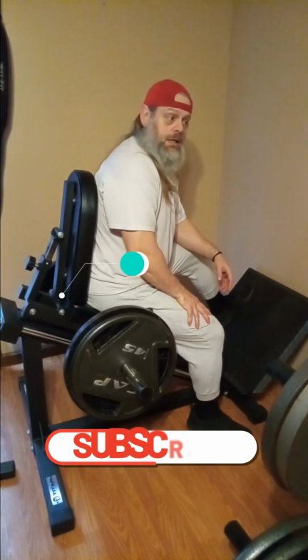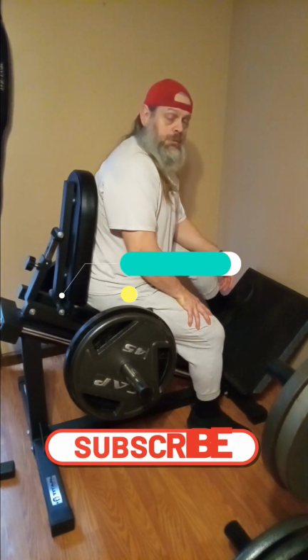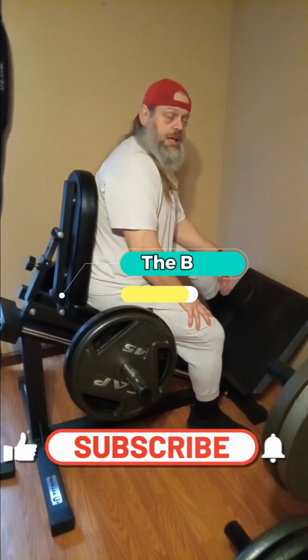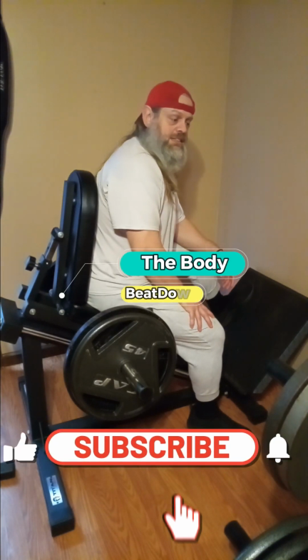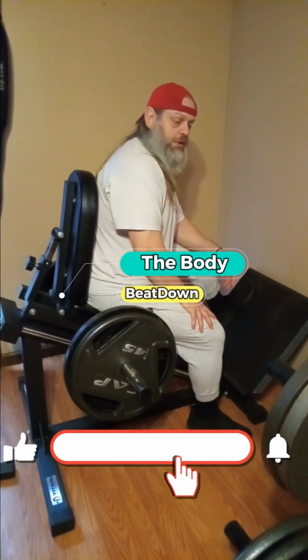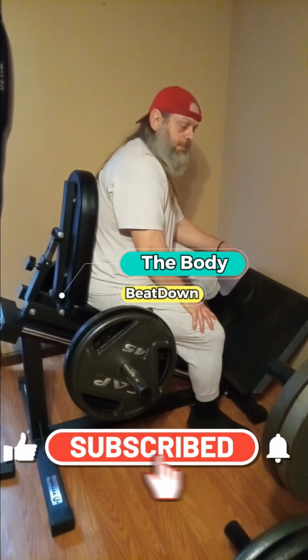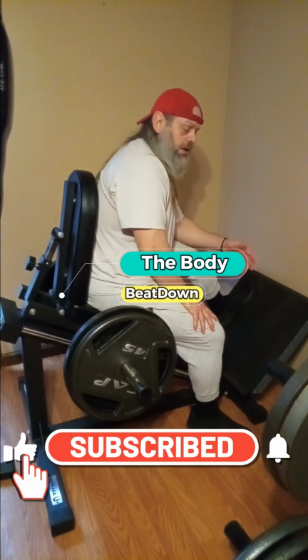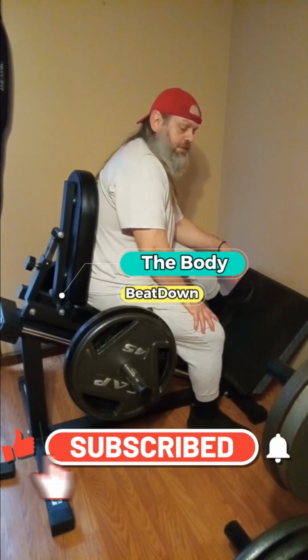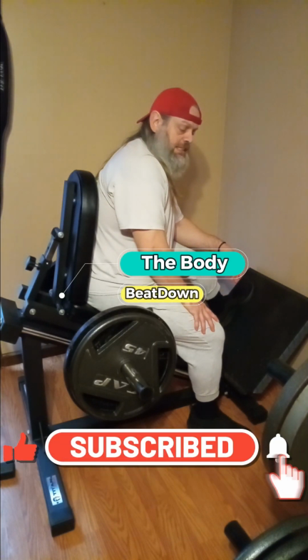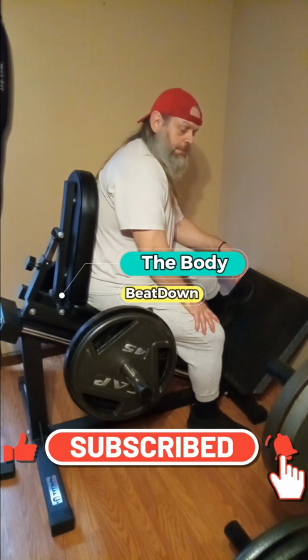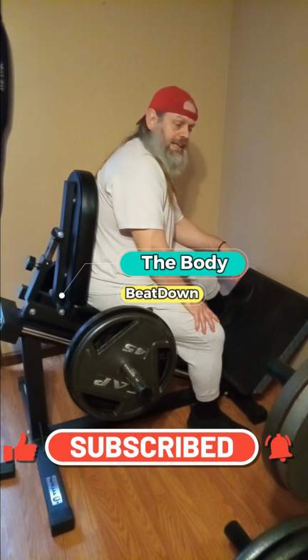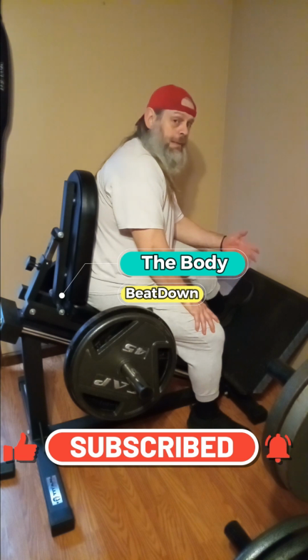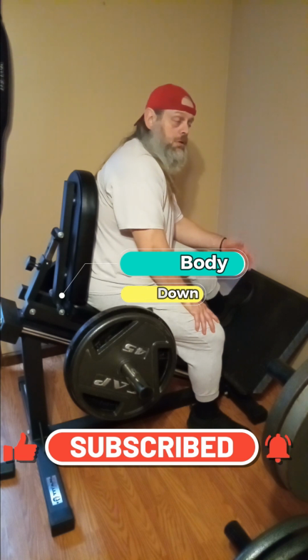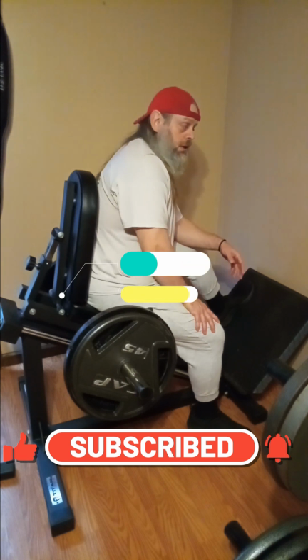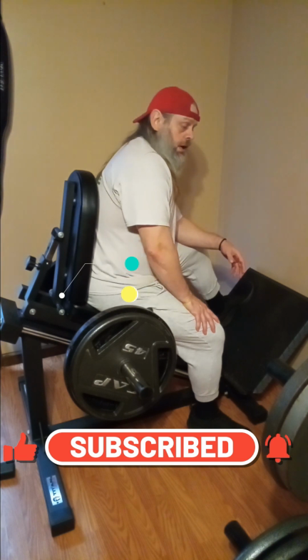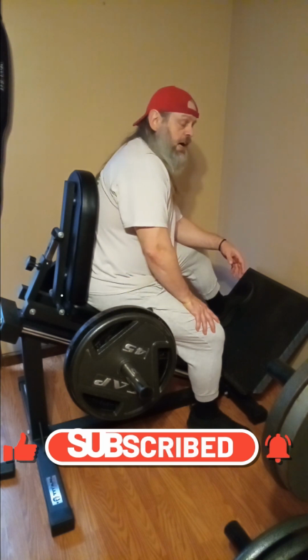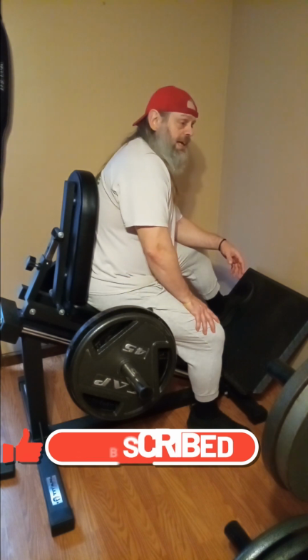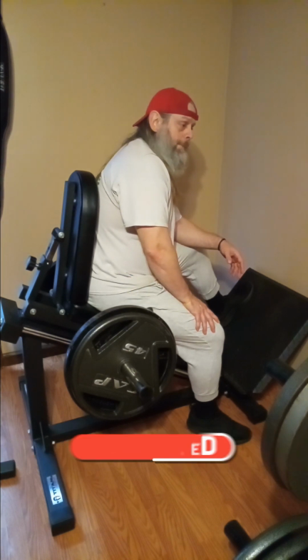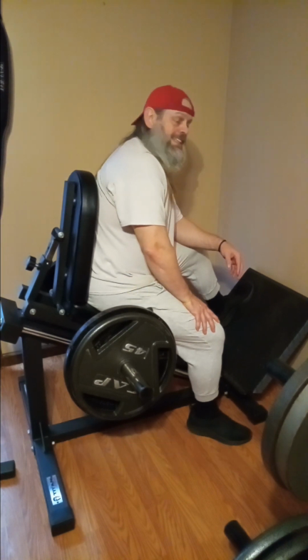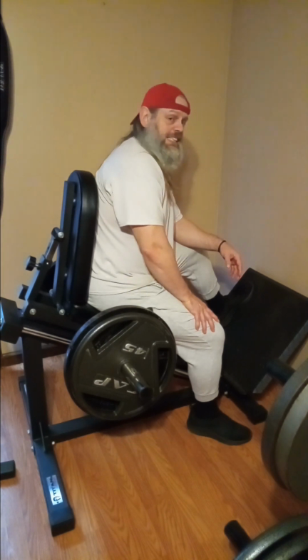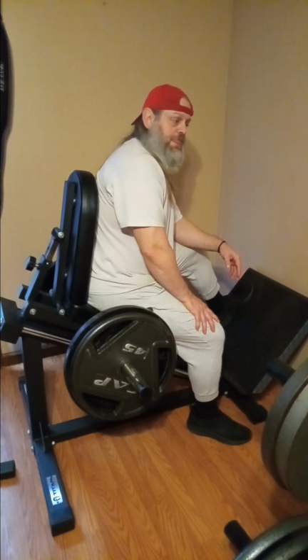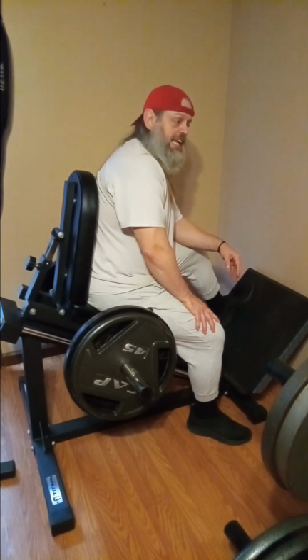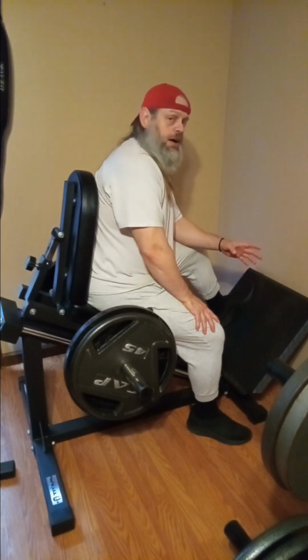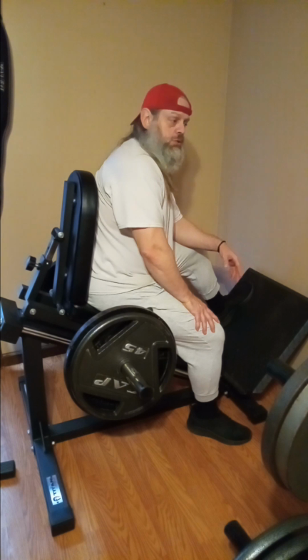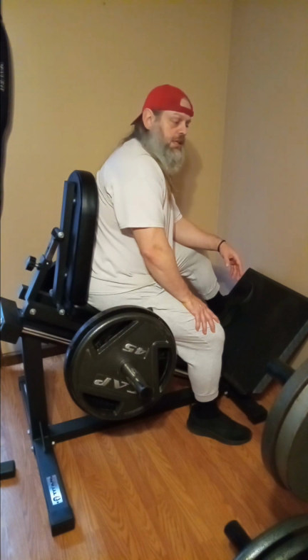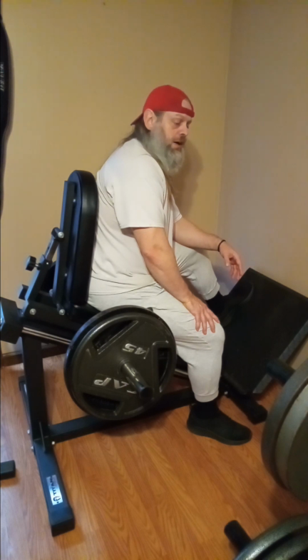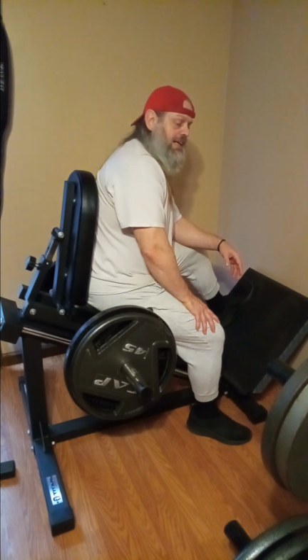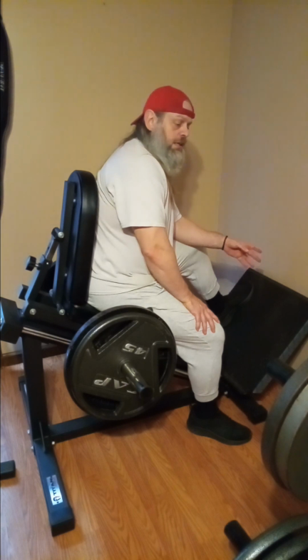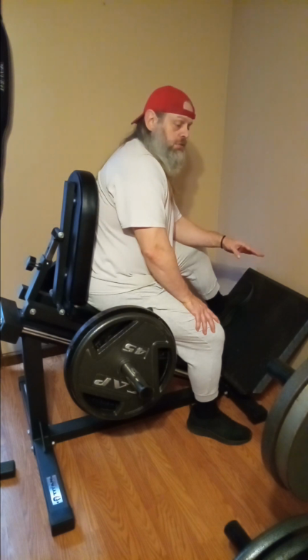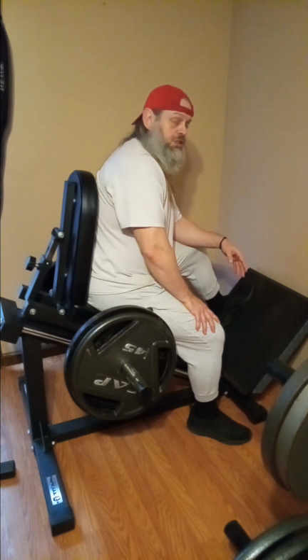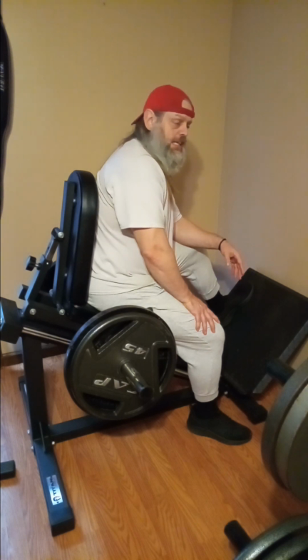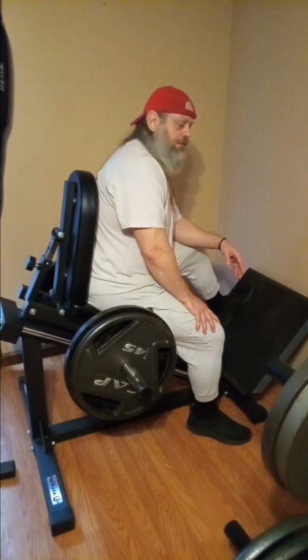Hey, what's going on guys? How's everybody doing today? I'm doing well, thank you for asking. Body Beat Down here, Michael. On this hump day — technically it's my Thursday. We're off school Friday, so Thursday's gonna be my Friday.